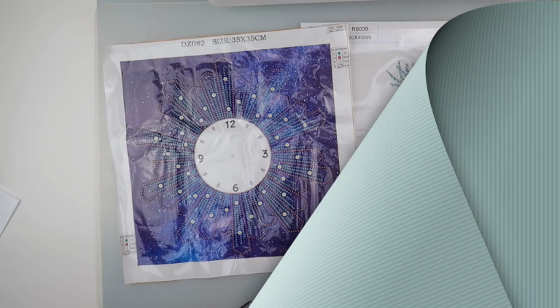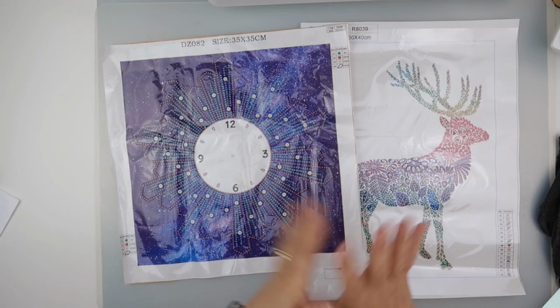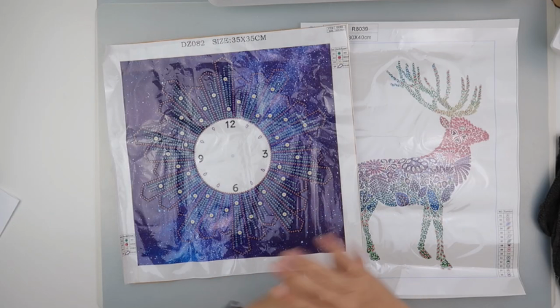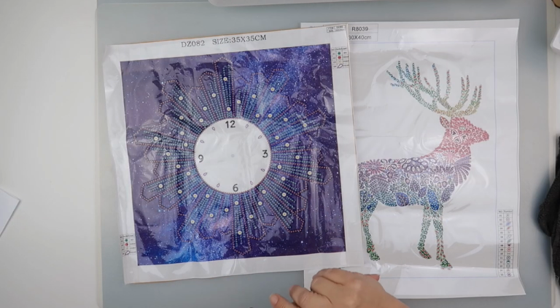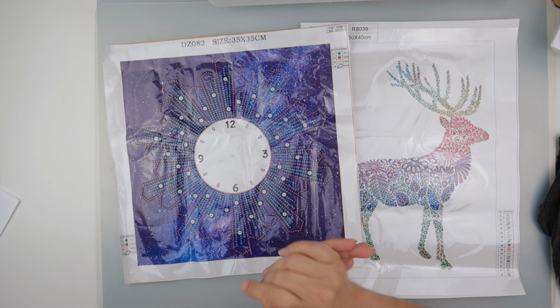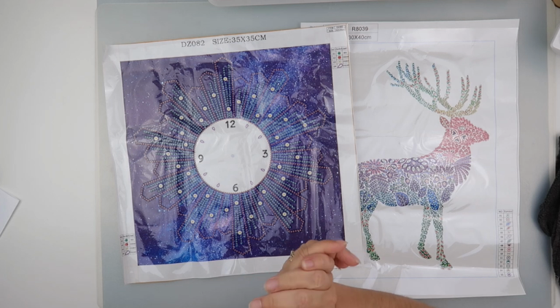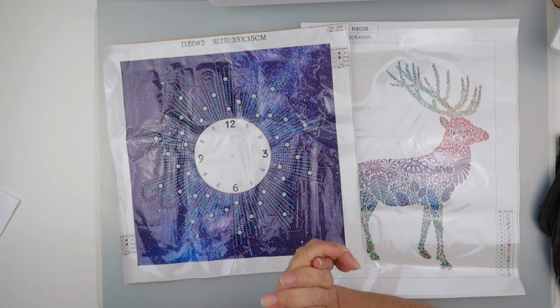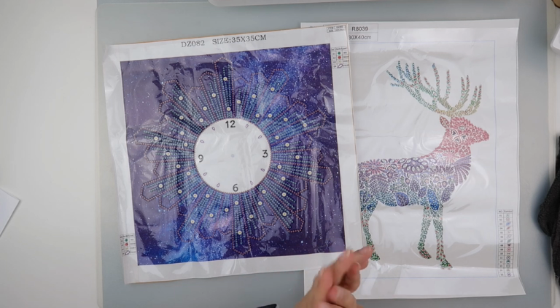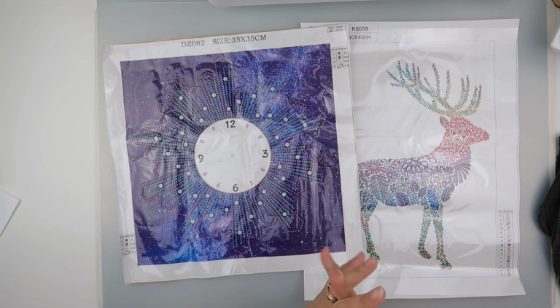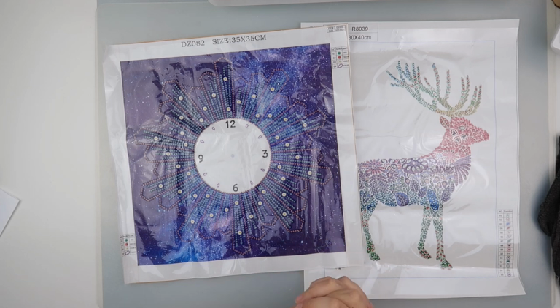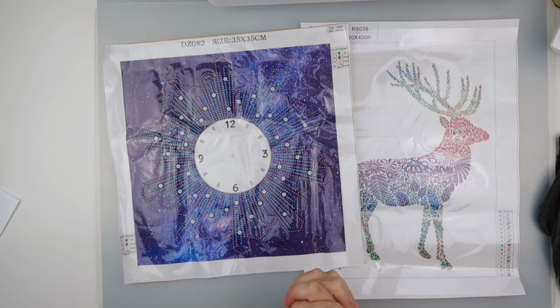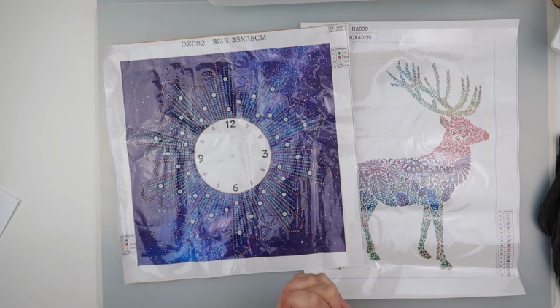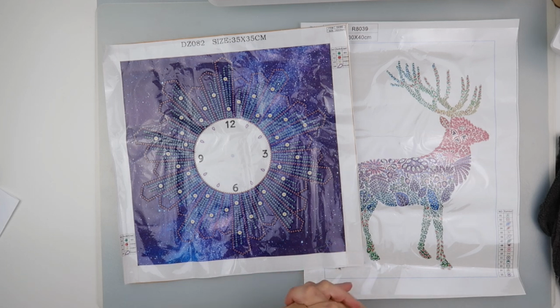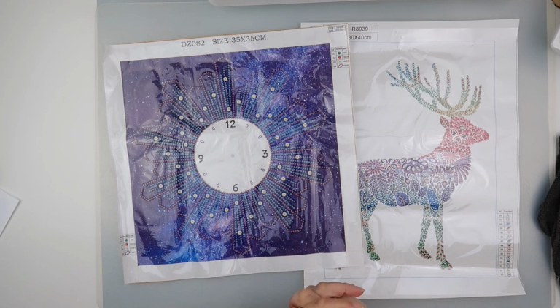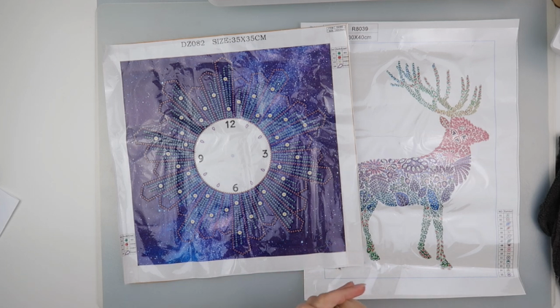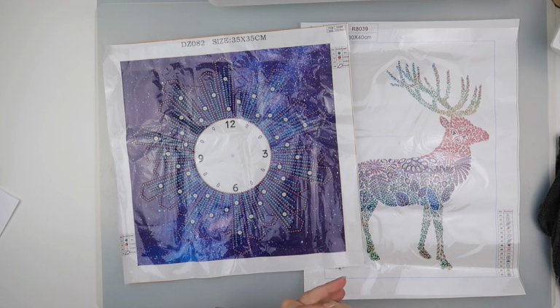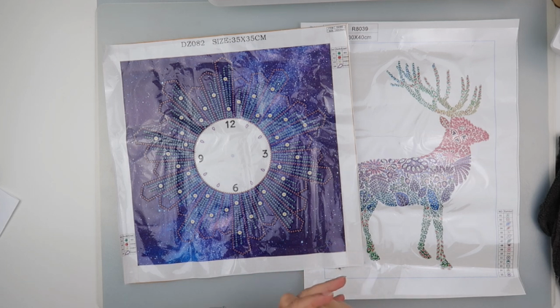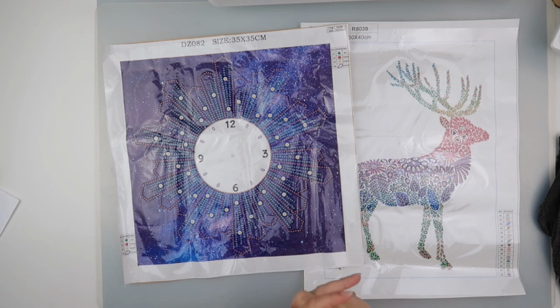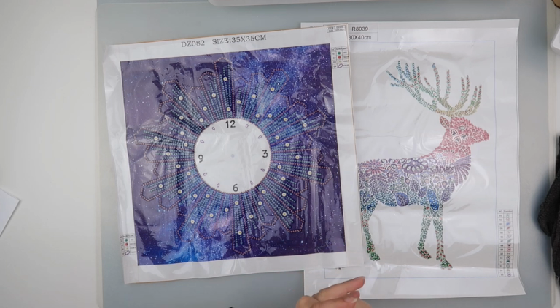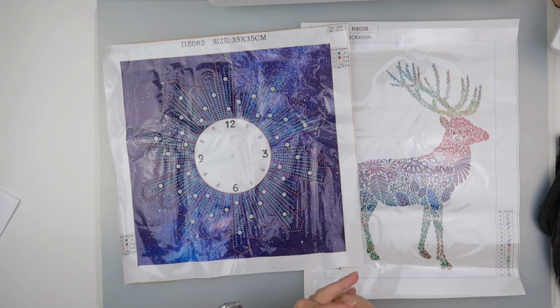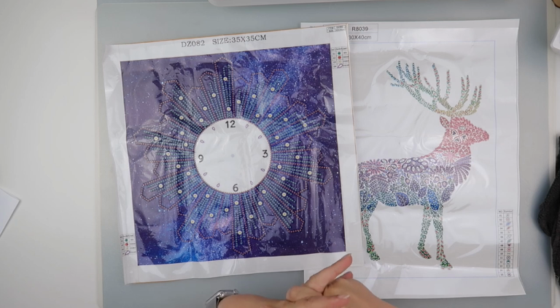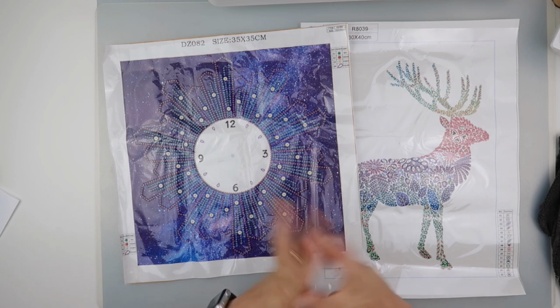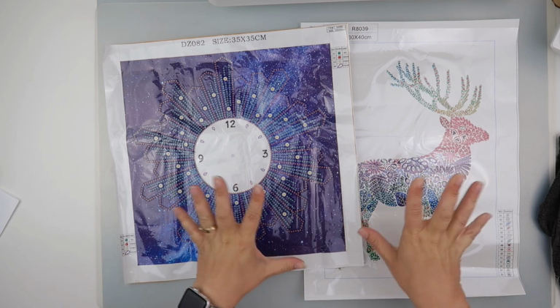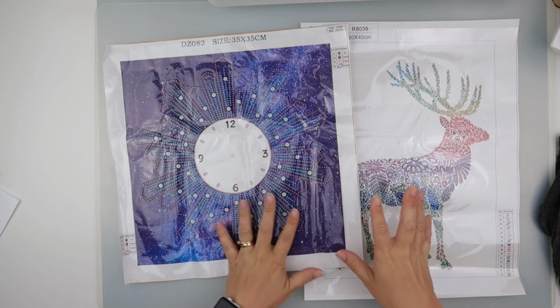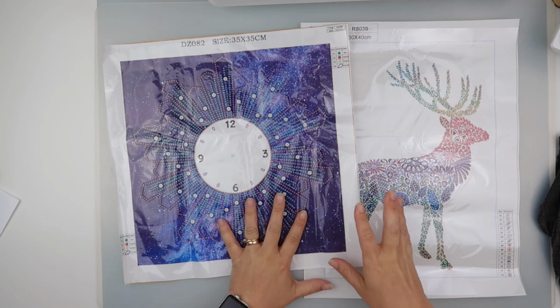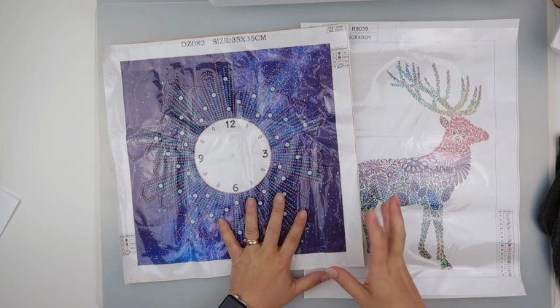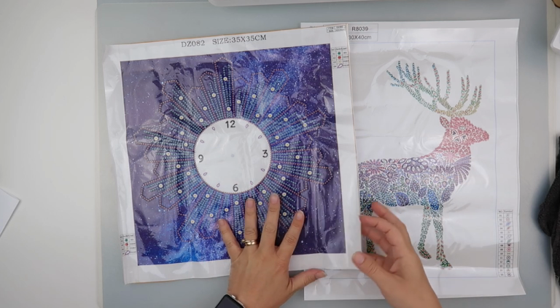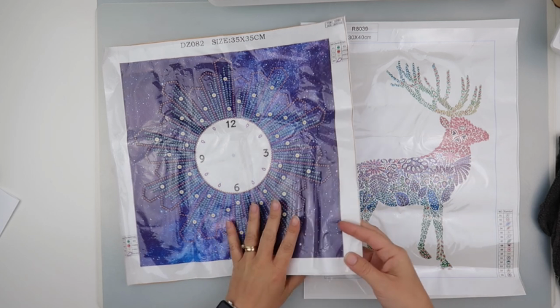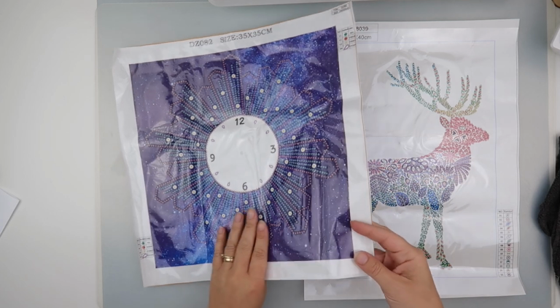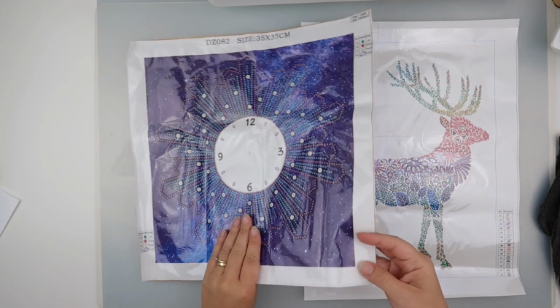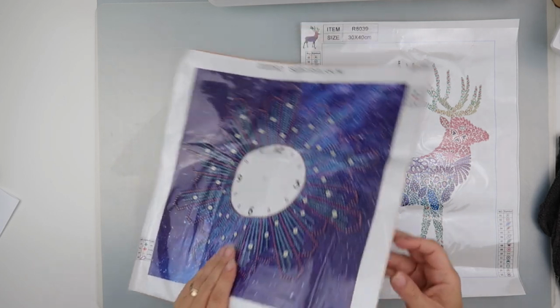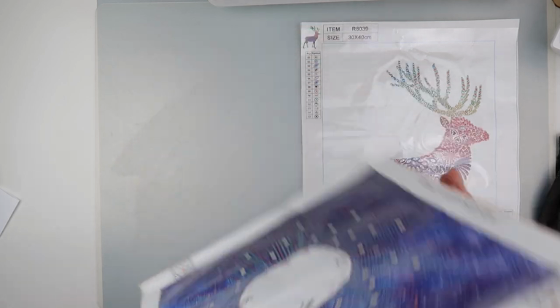Hi and welcome to my channel. I'm Rebecca, also known as 4kidsat147, and I'm going to do a little bit of work on some canvases today.